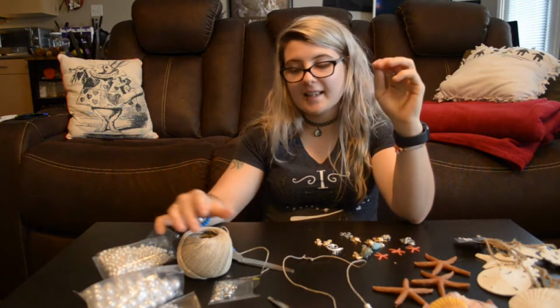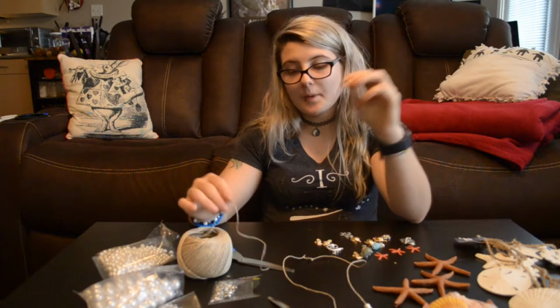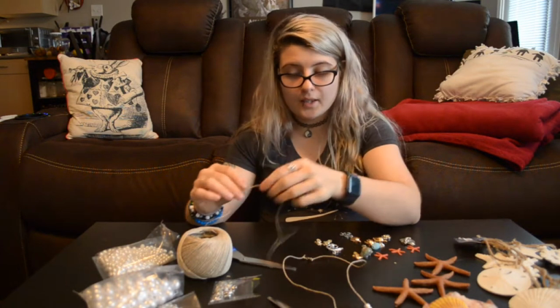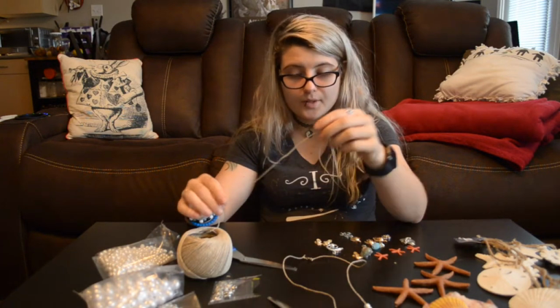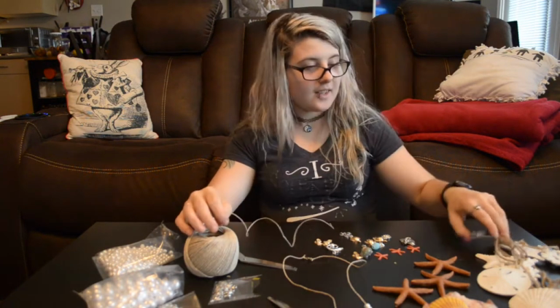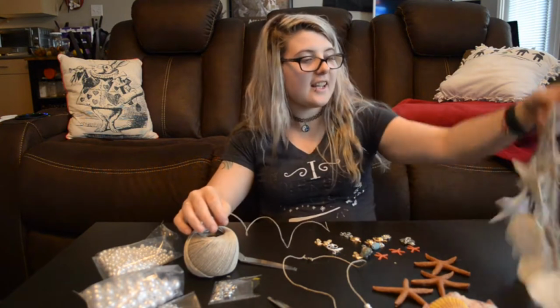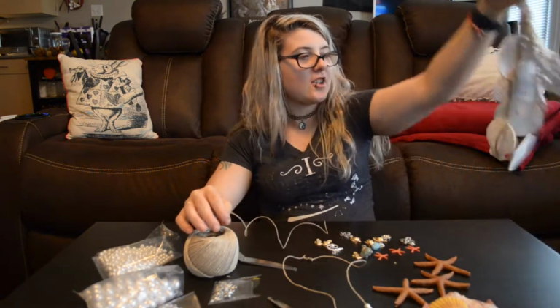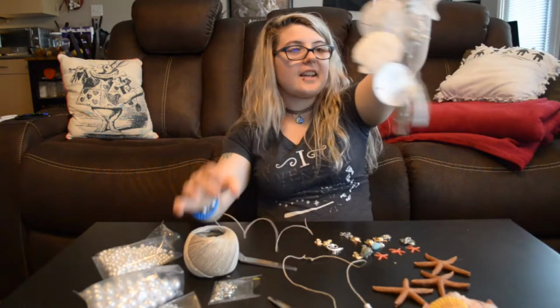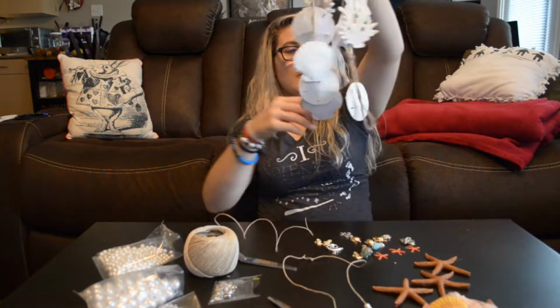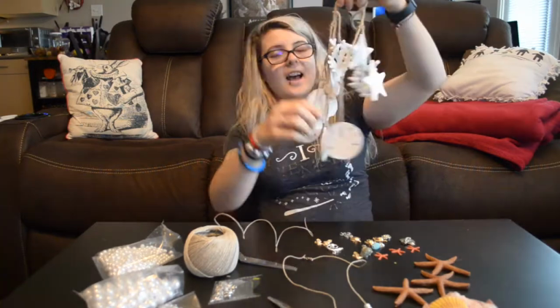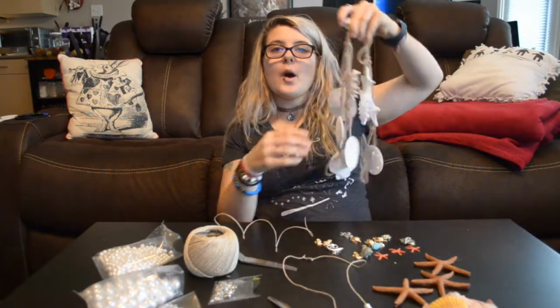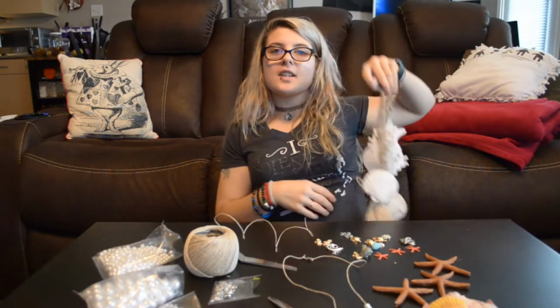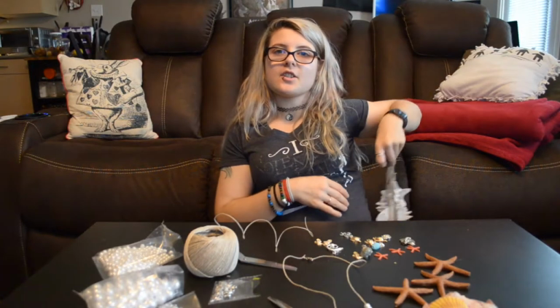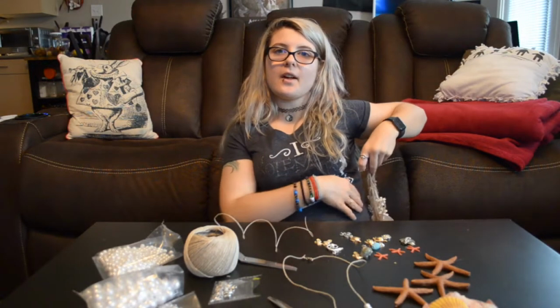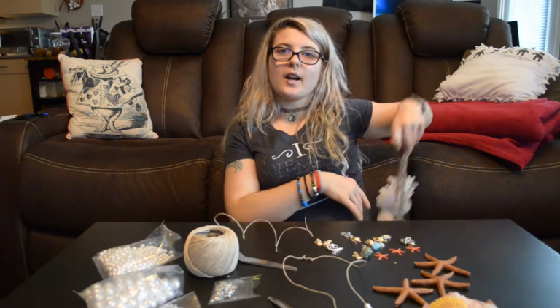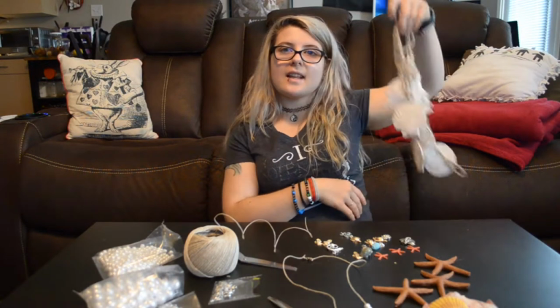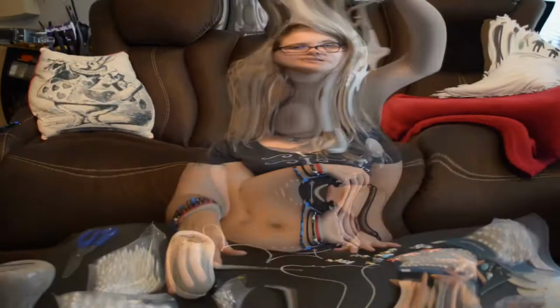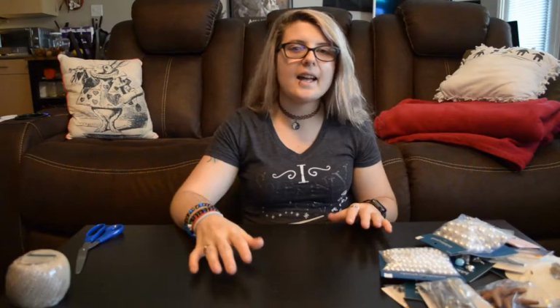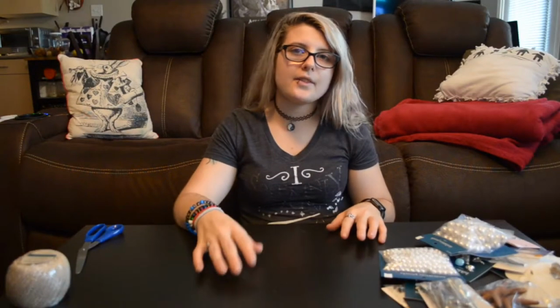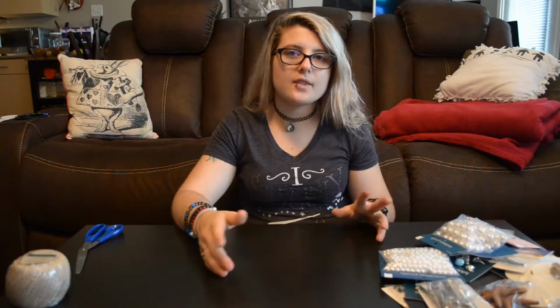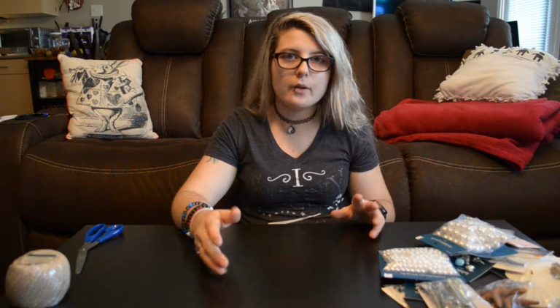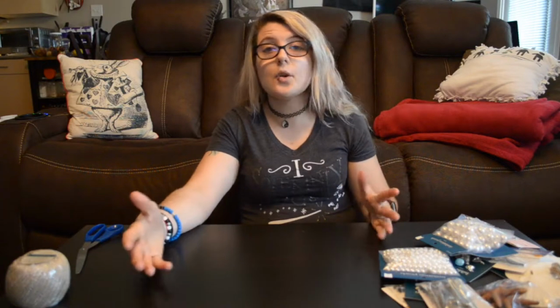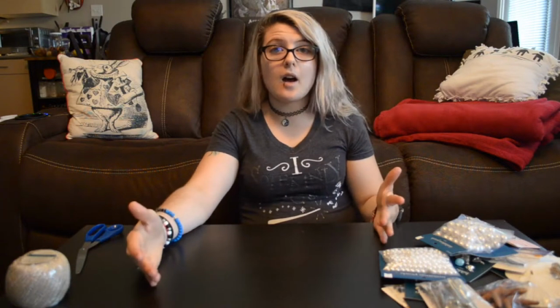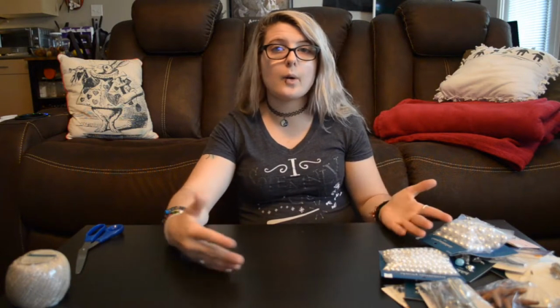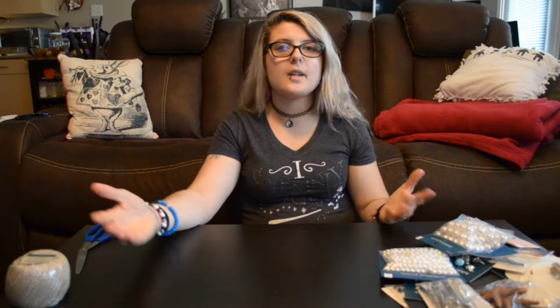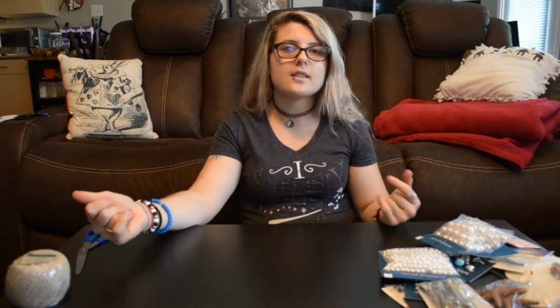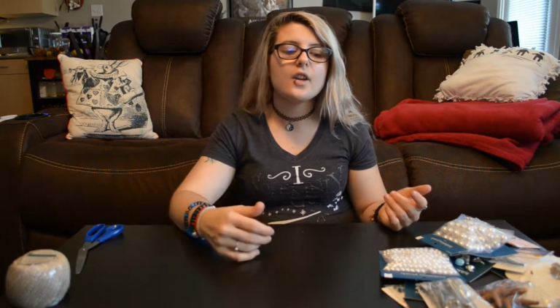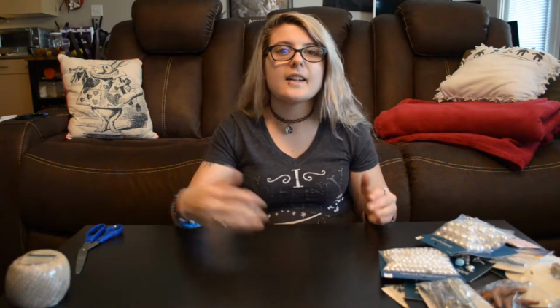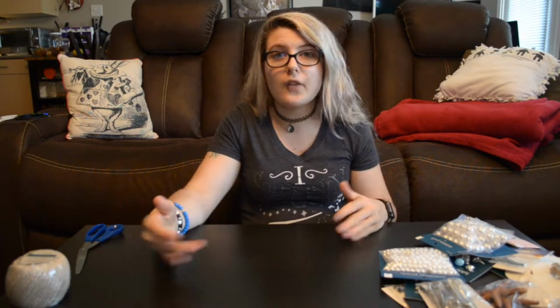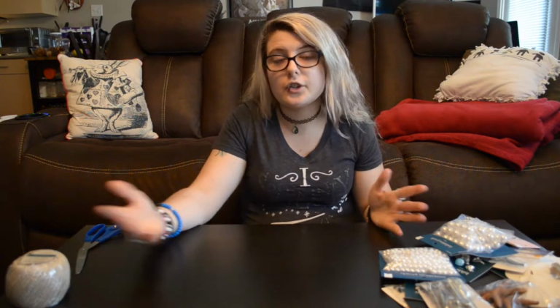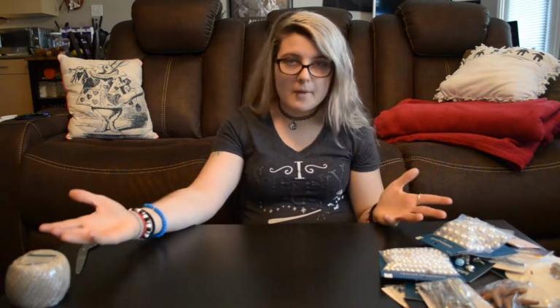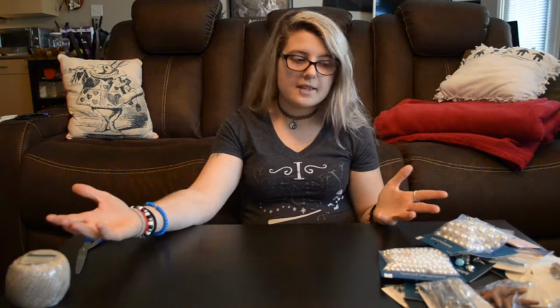I might also make some pearl bracelets — I think that would be really cute. This piece I'm just going to attach to my belt and wear on my side. It's not about the amount of stuff you own. Even though one of my hobbies requires me to have a lot of stuff, that can still fall under your minimalist life.